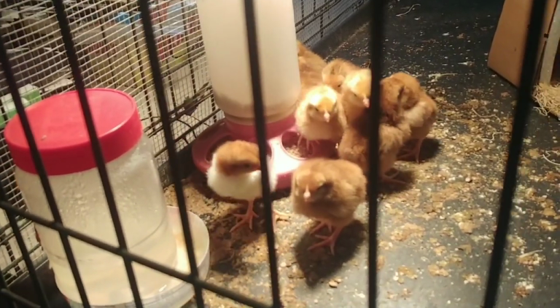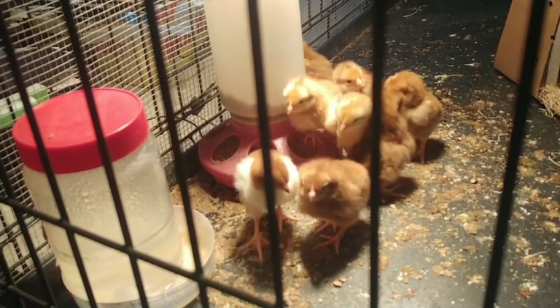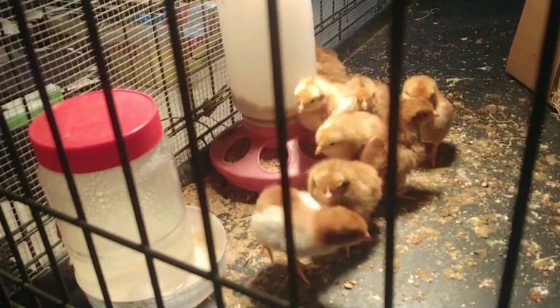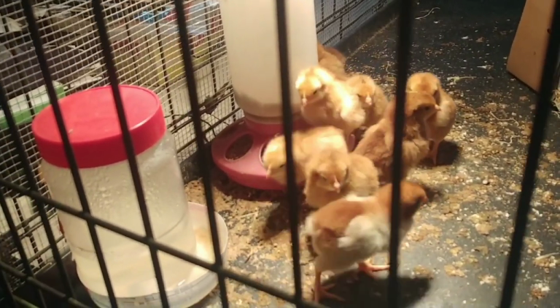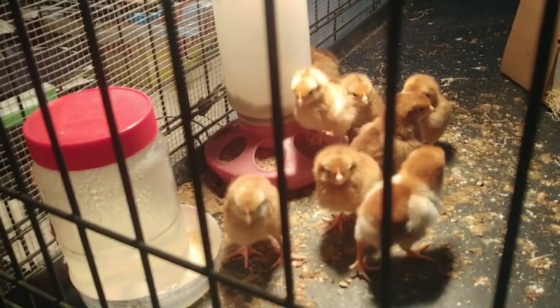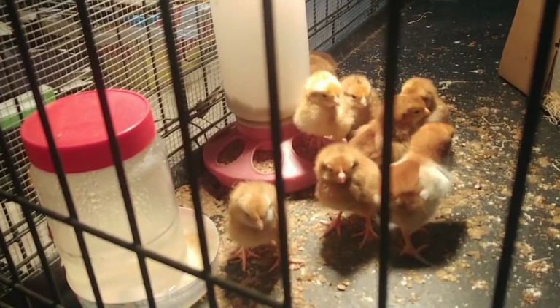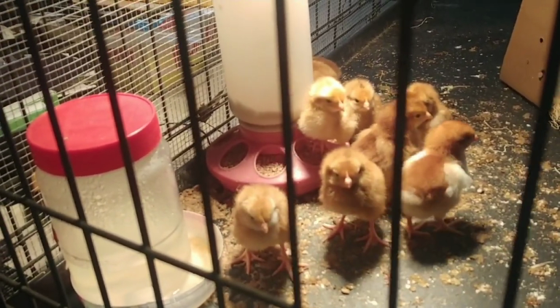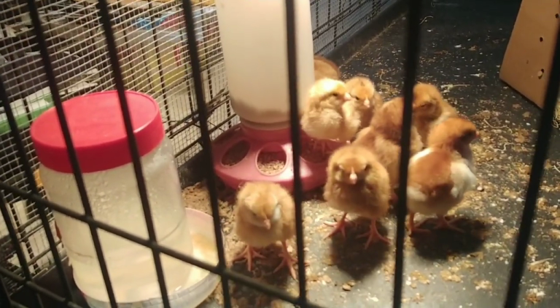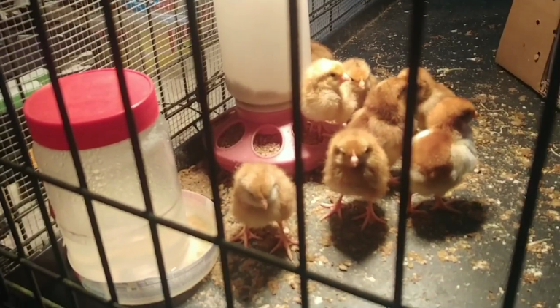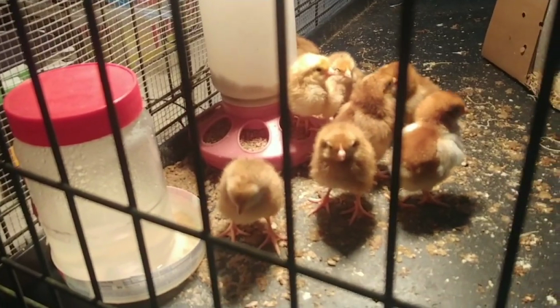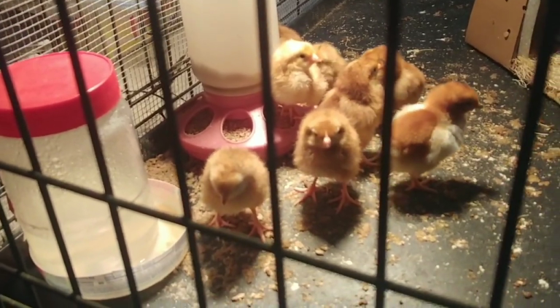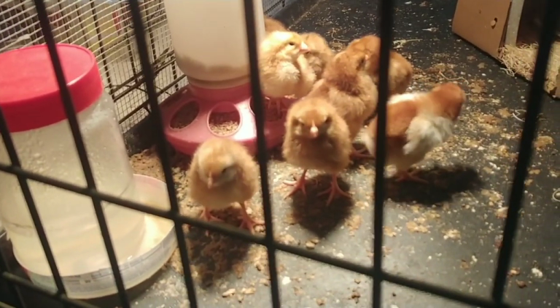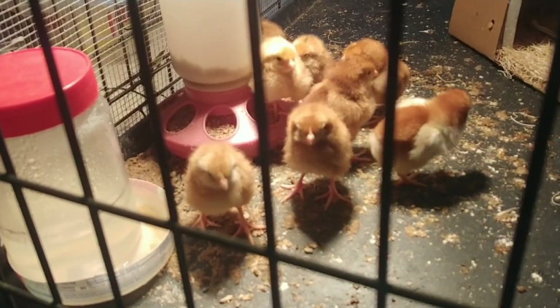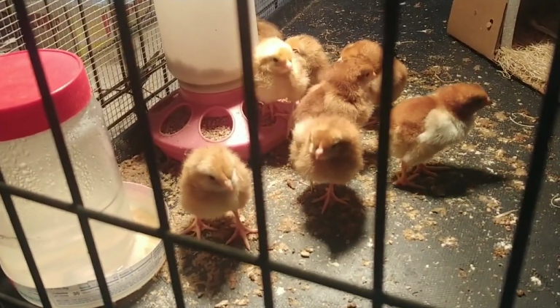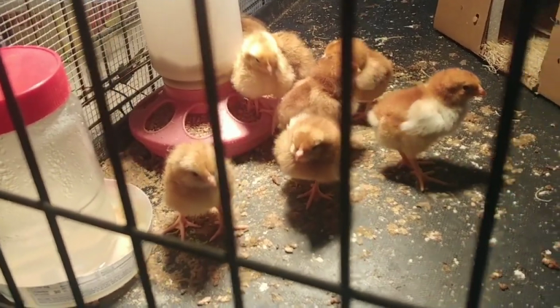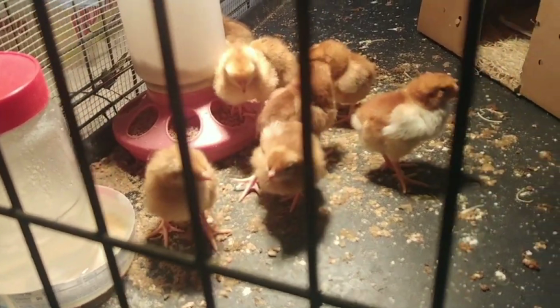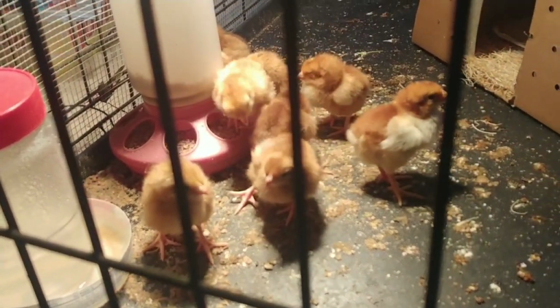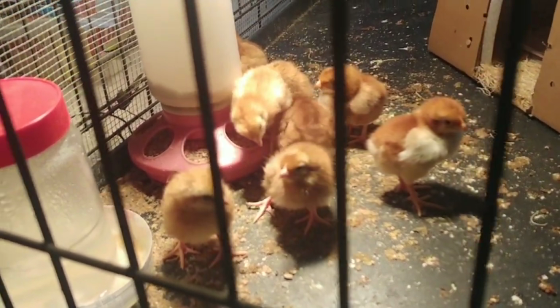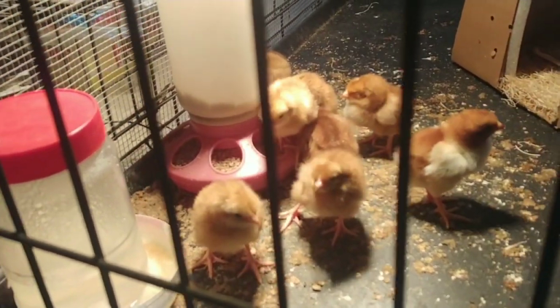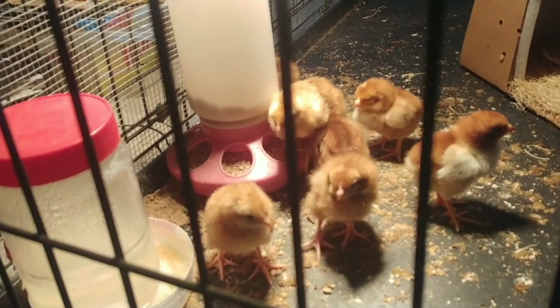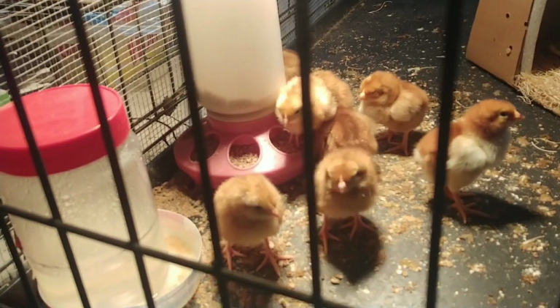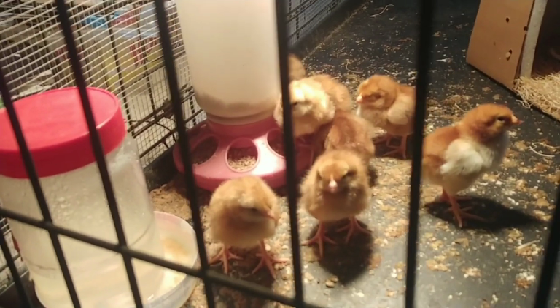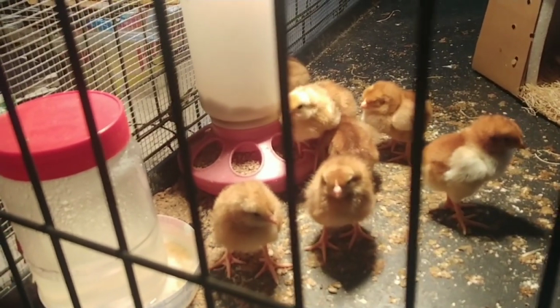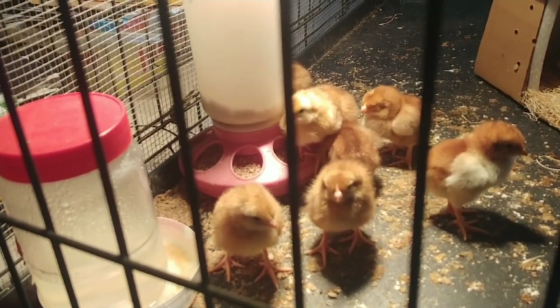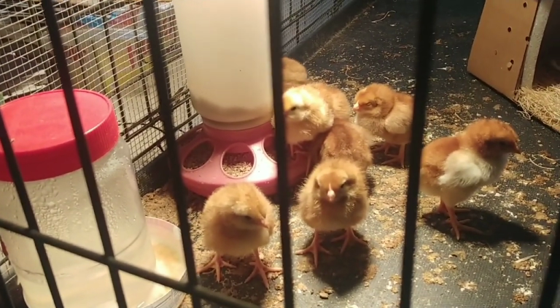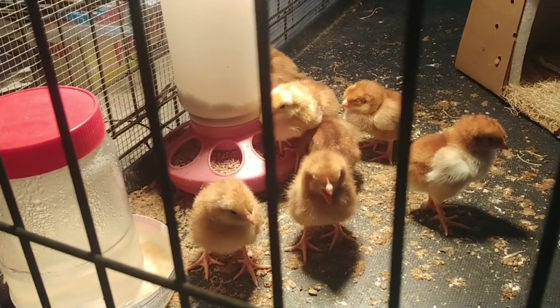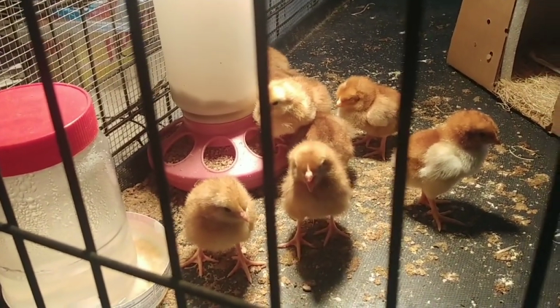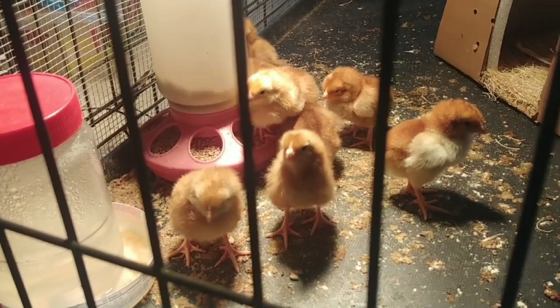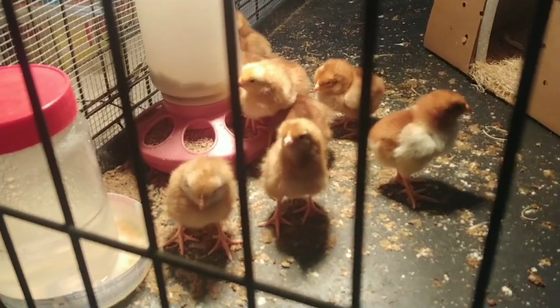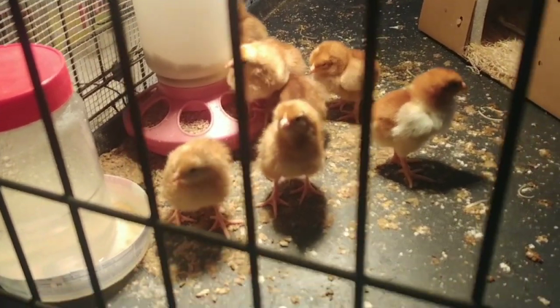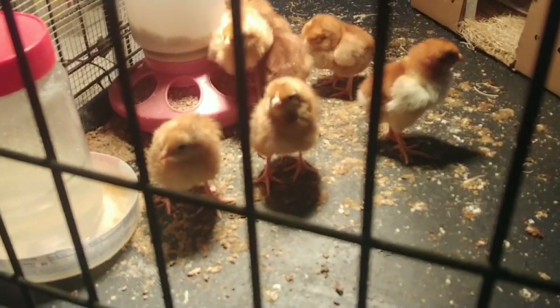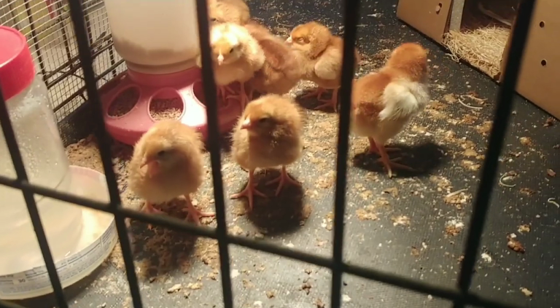On the second day — after their first night — you're going to do a head count, make sure they're all alive, make sure their eyes look fine, their poo looks fine, and make sure they're all eating and drinking and staying huddled up. And that's basically all you have to do.